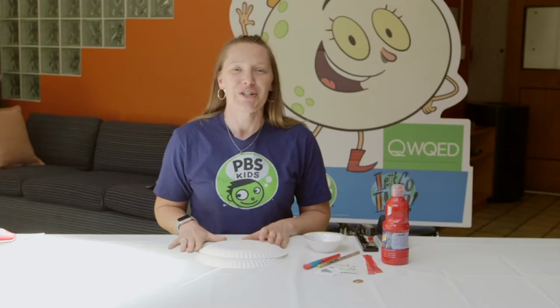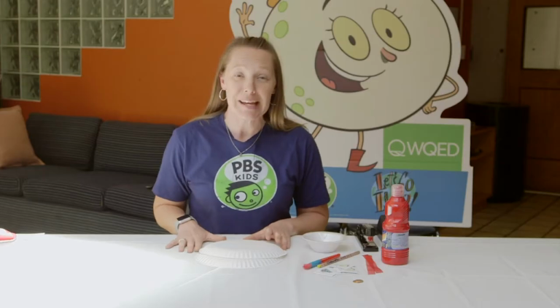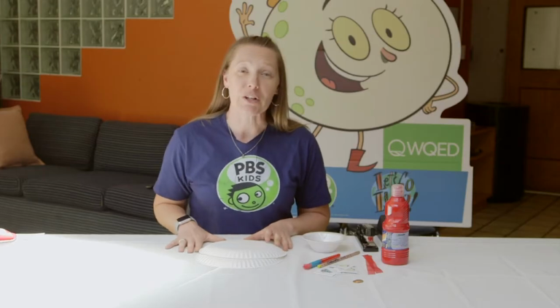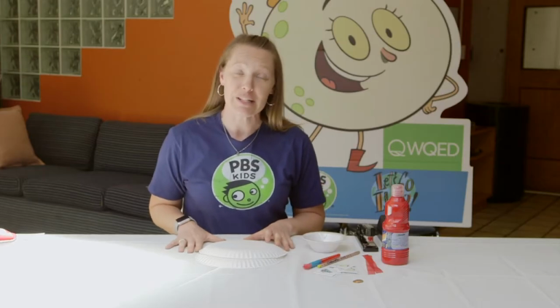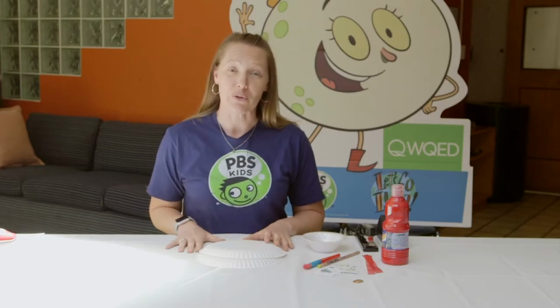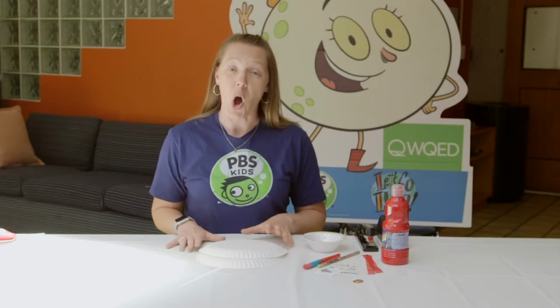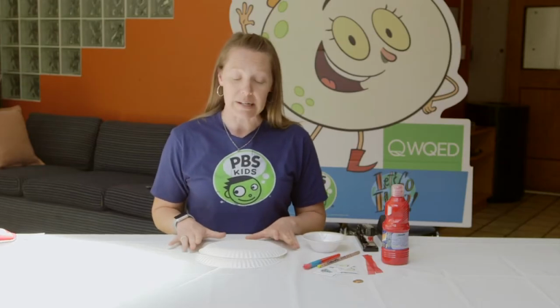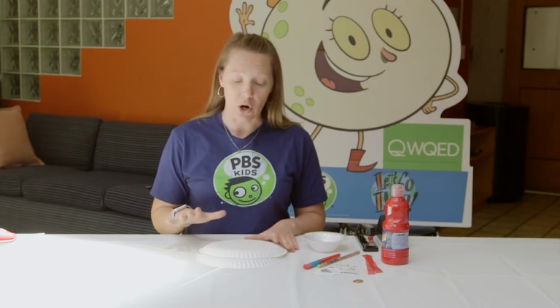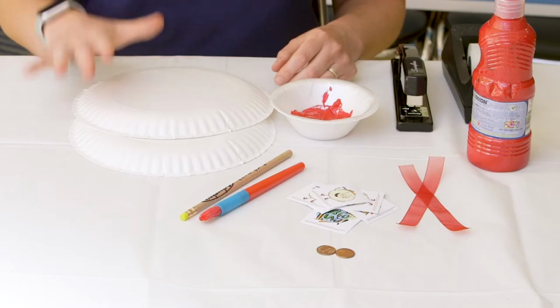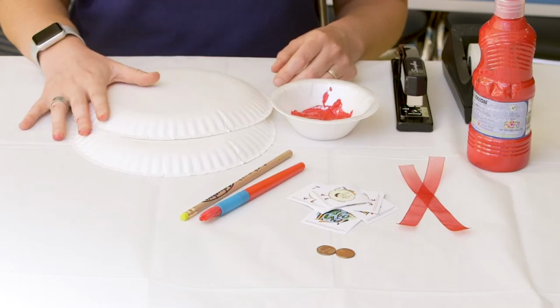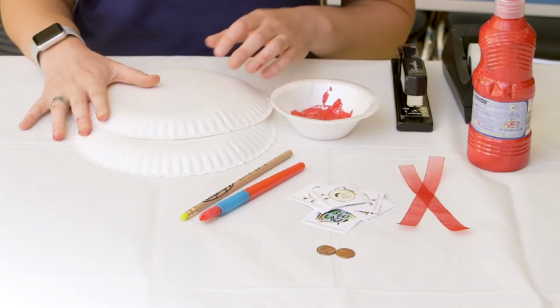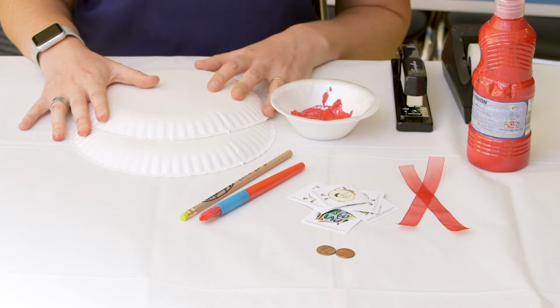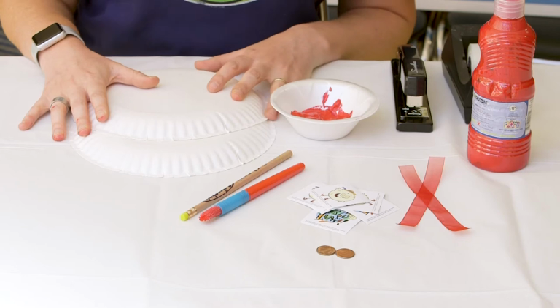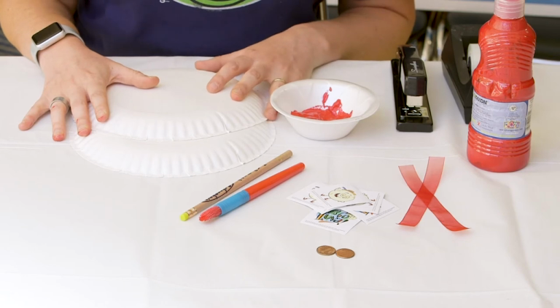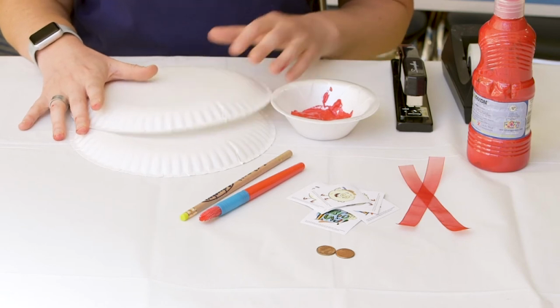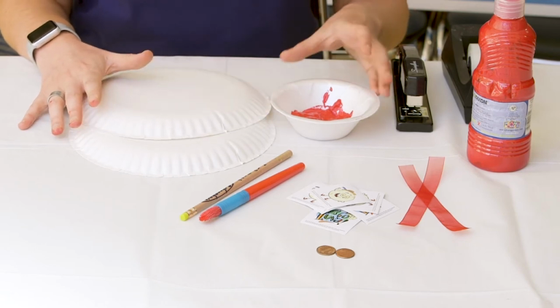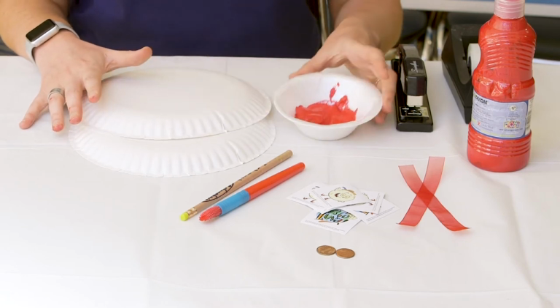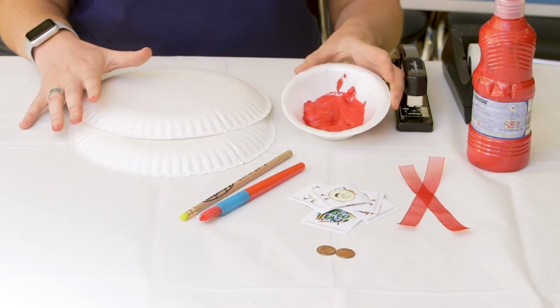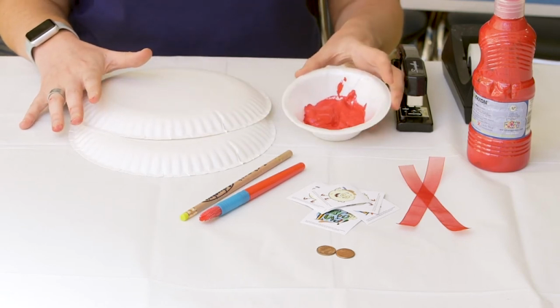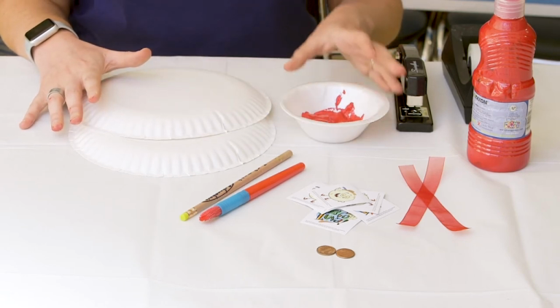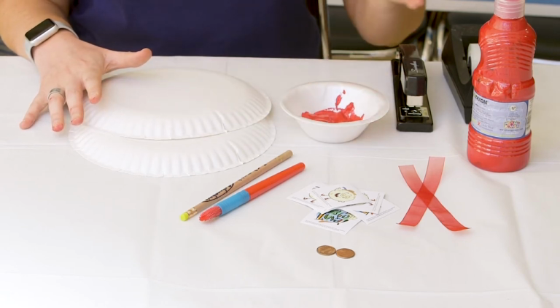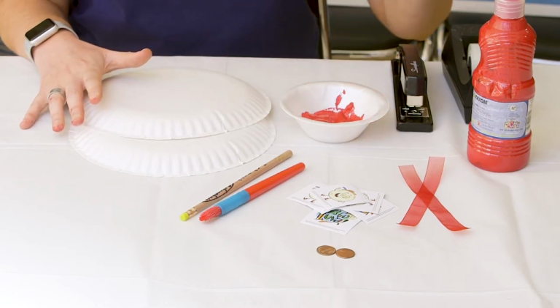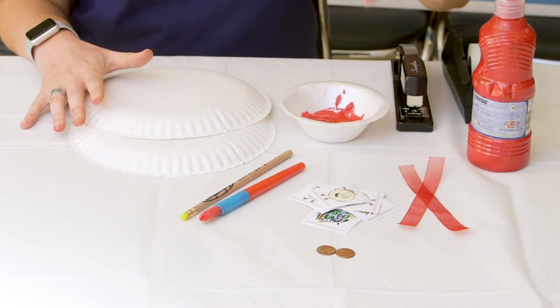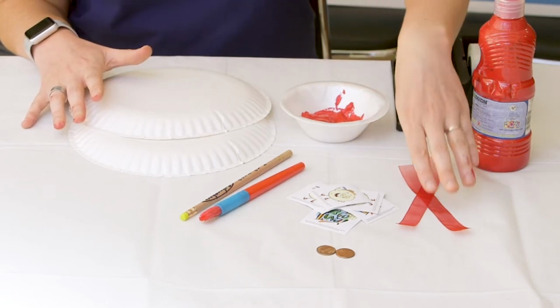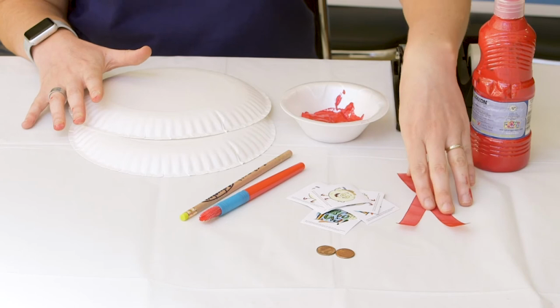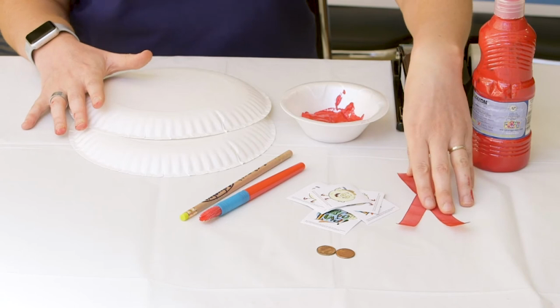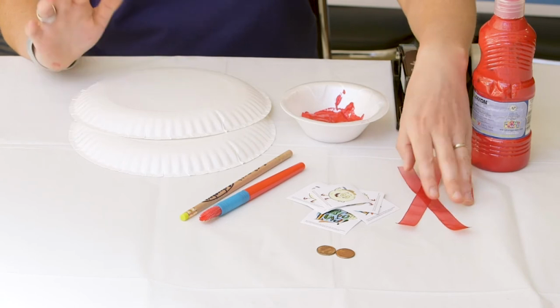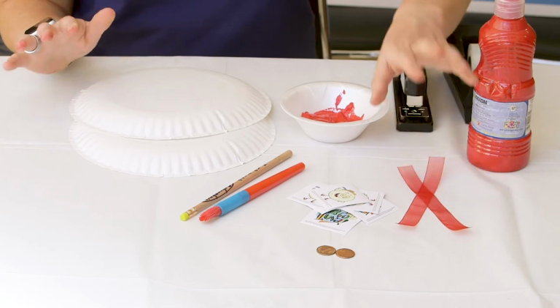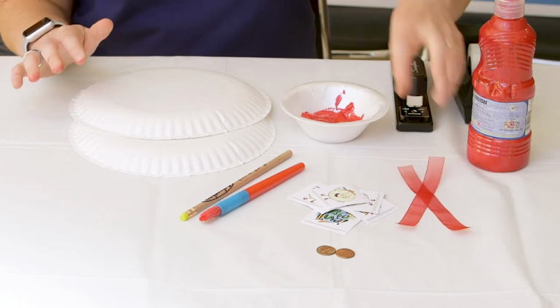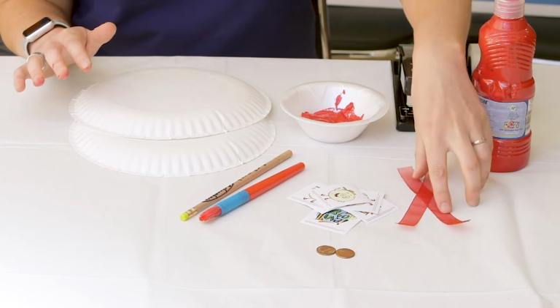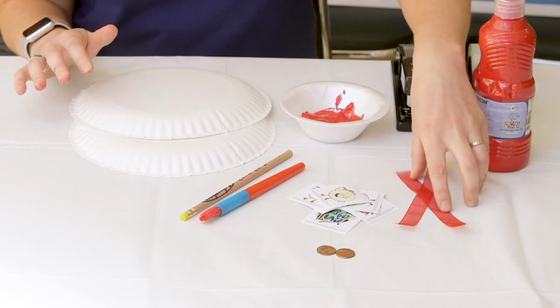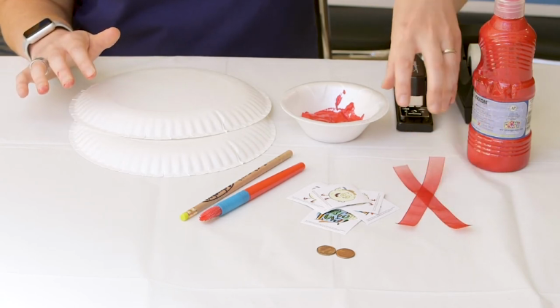To make our Chinese rattle drum, all we need are two plain white paper plates, some red paint, some red ribbon — about two pieces of it, about six inches long.